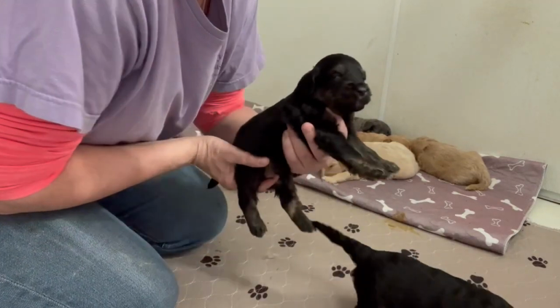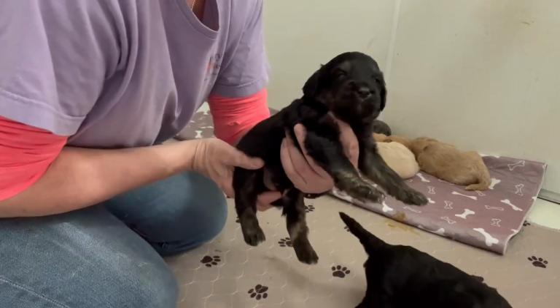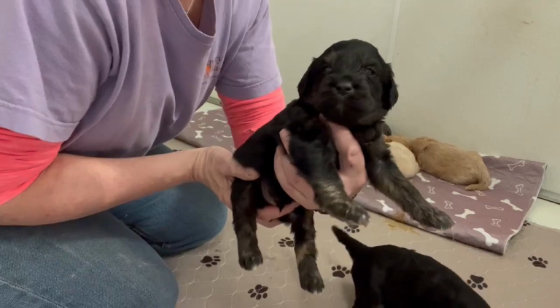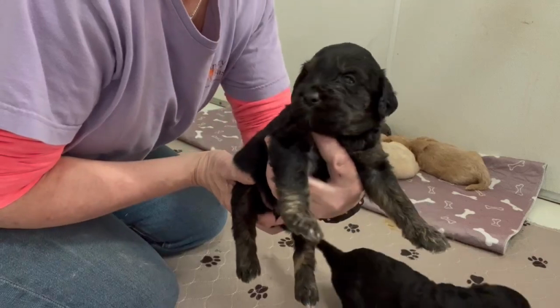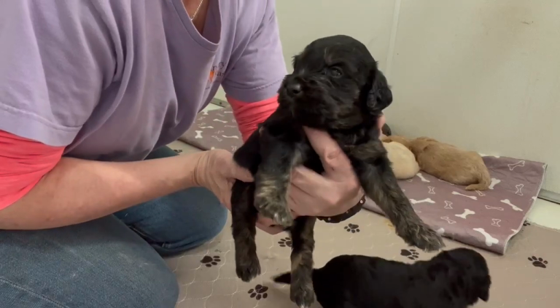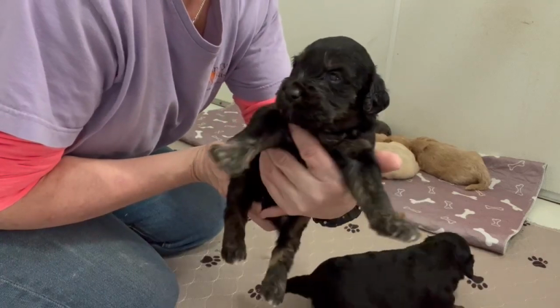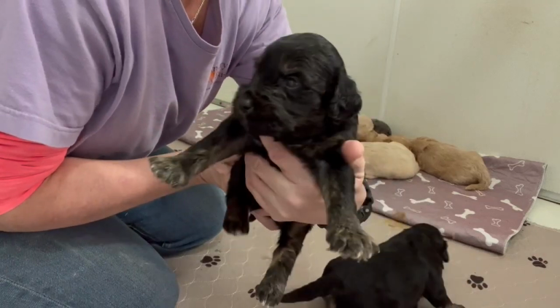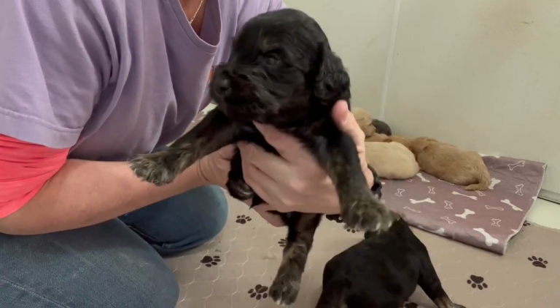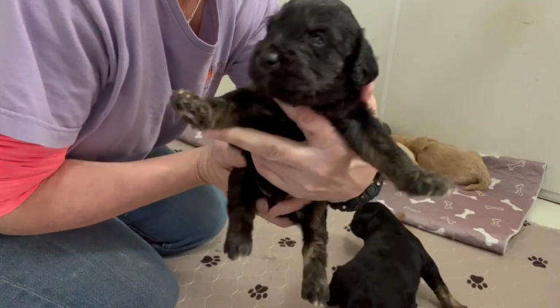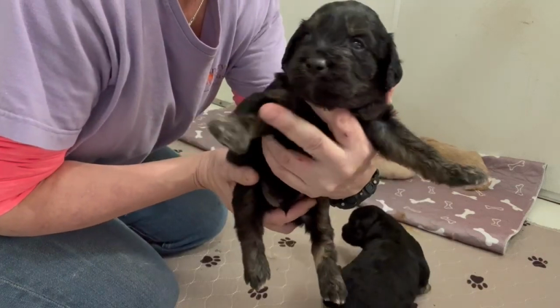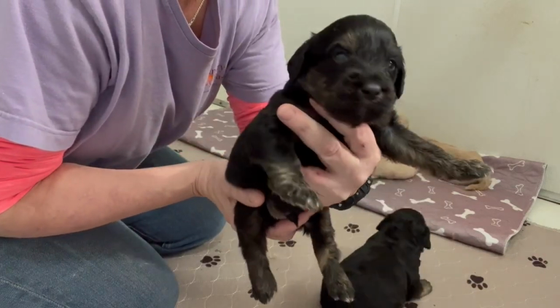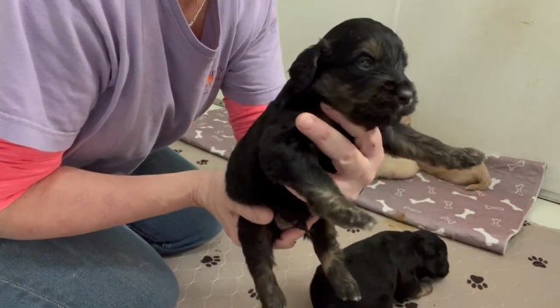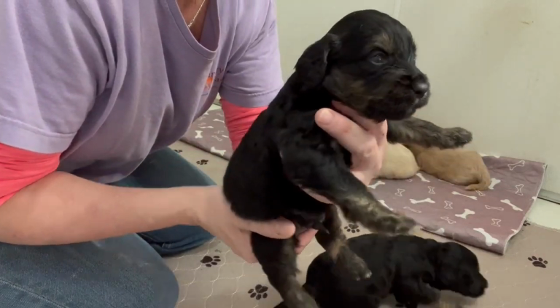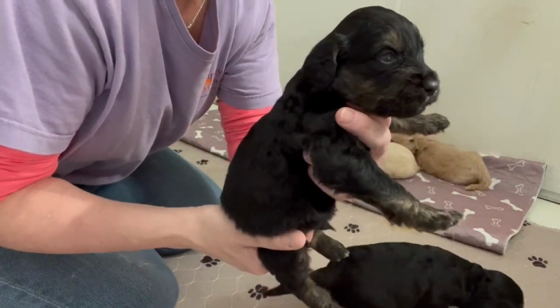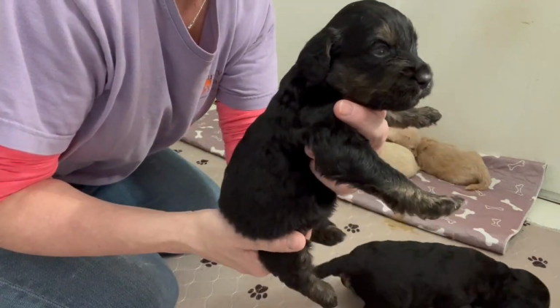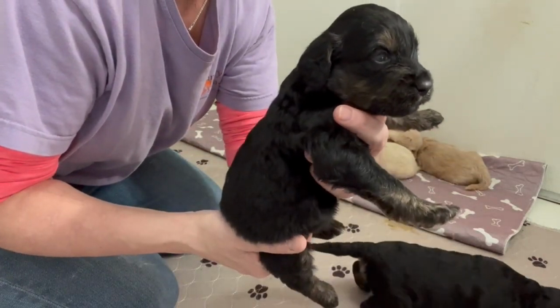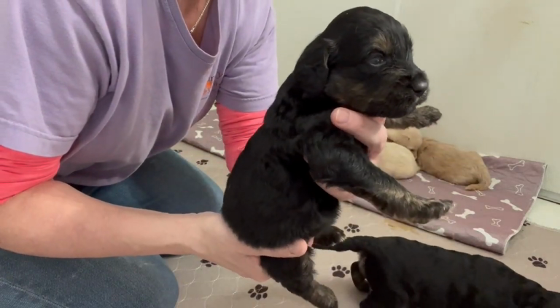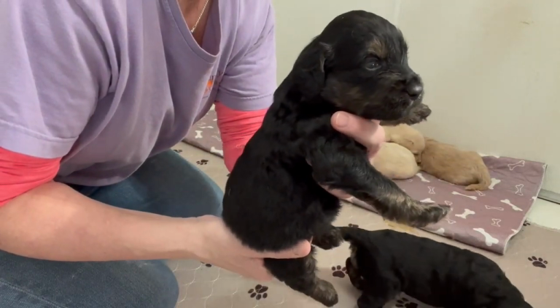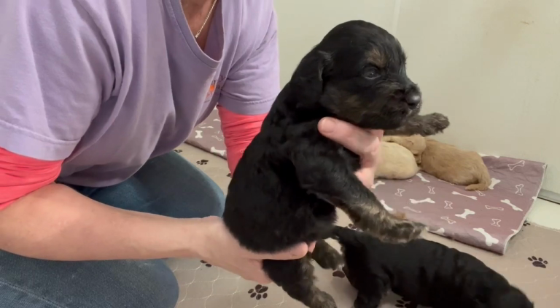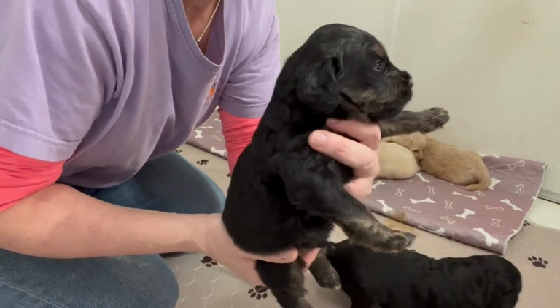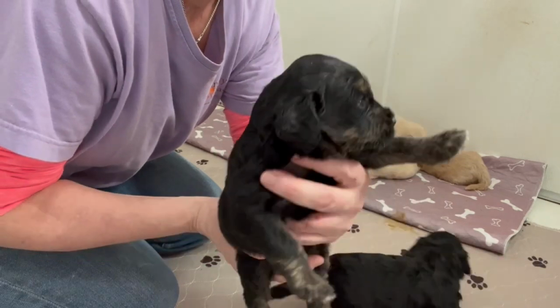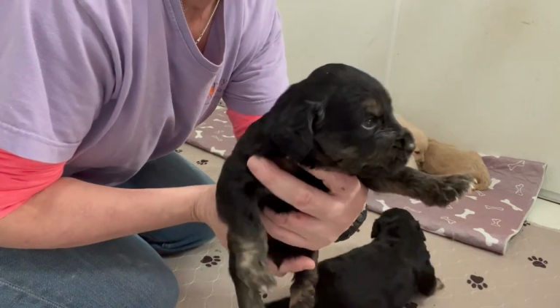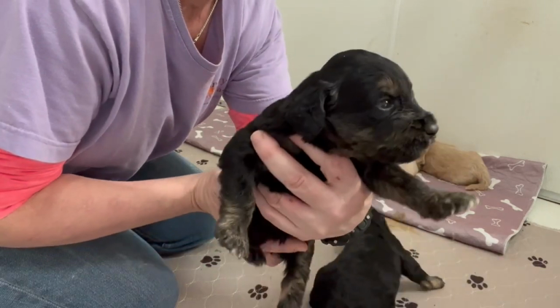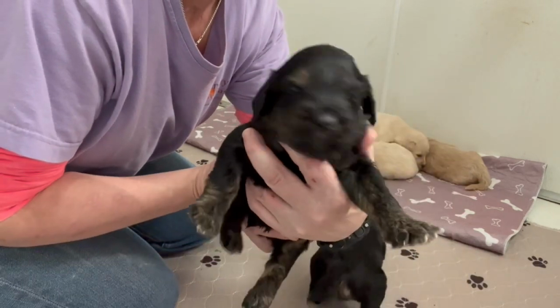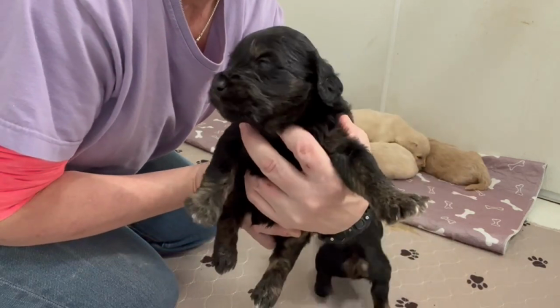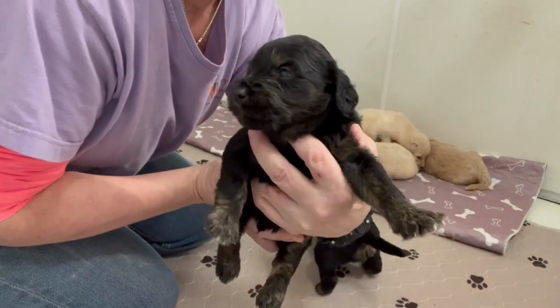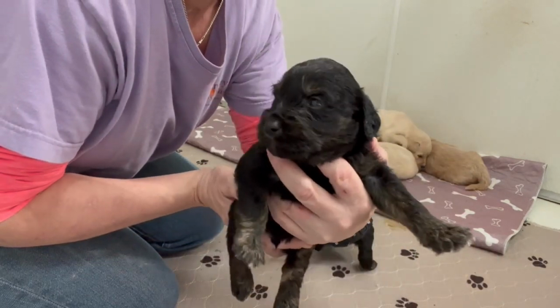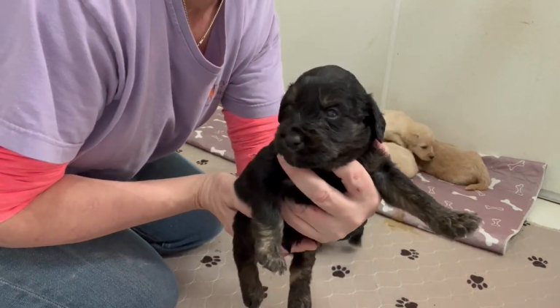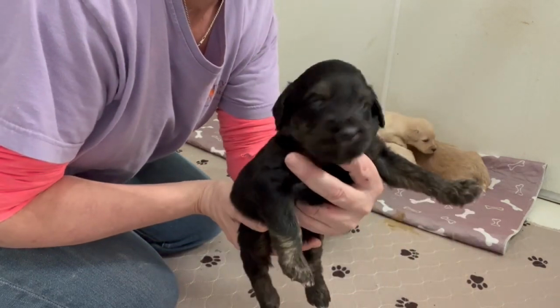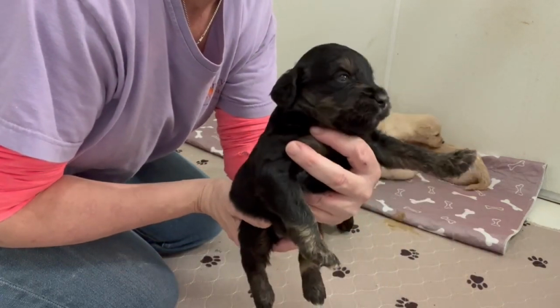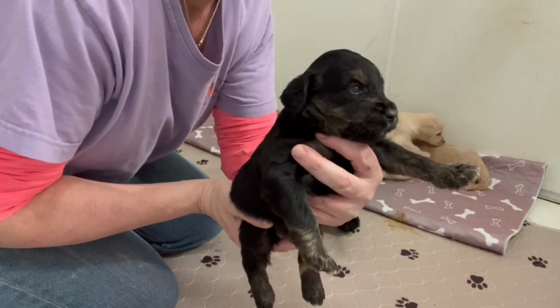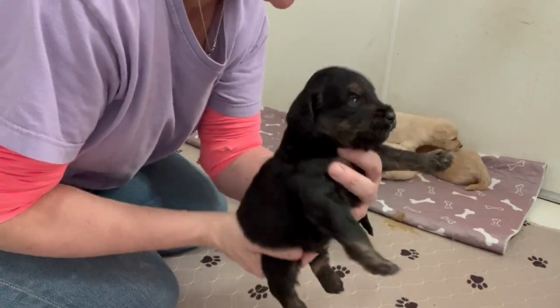Here is our phantom boy. You can tell he is definitely a little bit darker in his colors, but I love his little eyebrows. He has such expression with his little eyebrows.